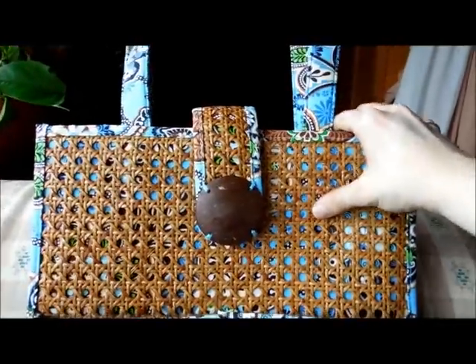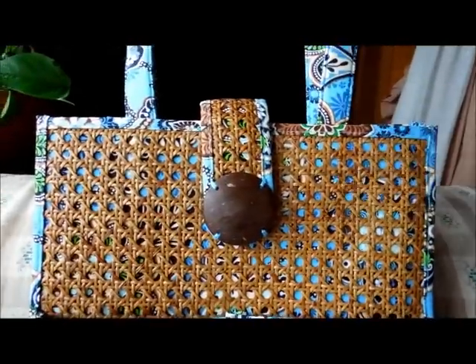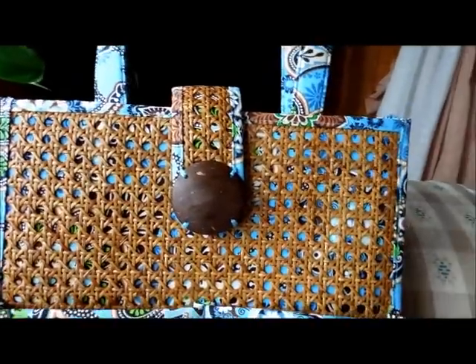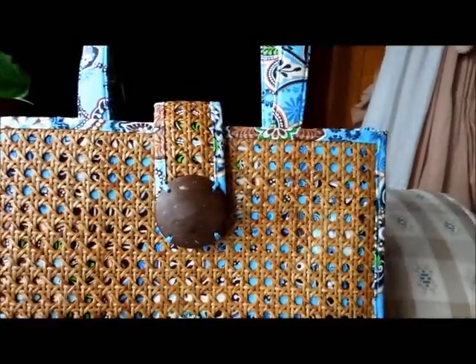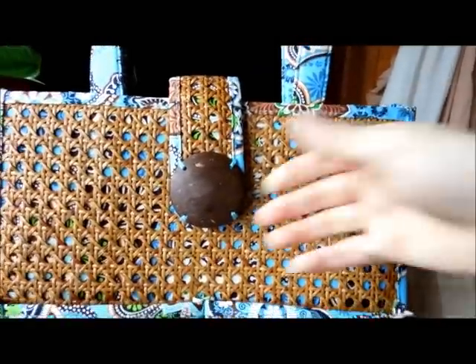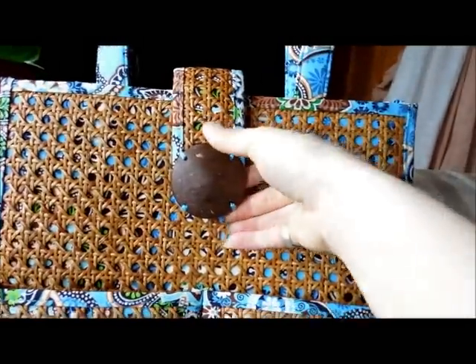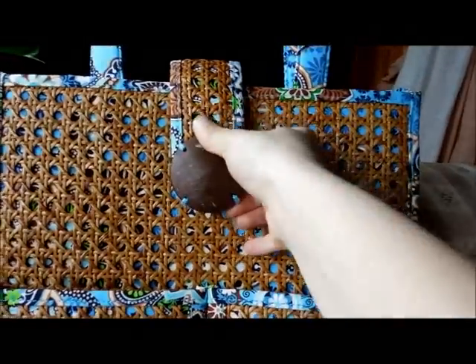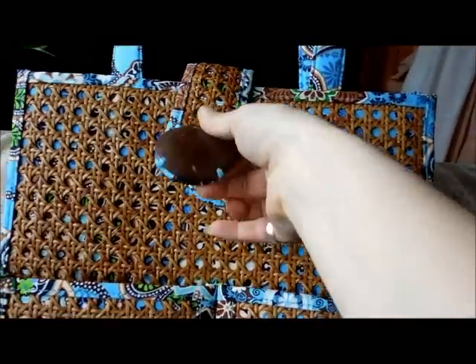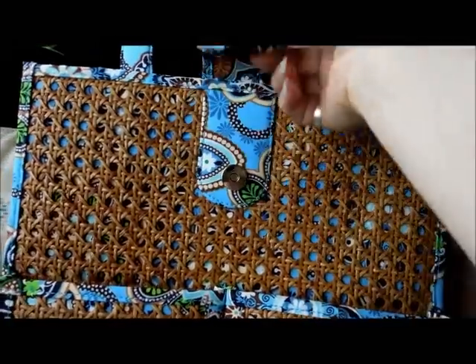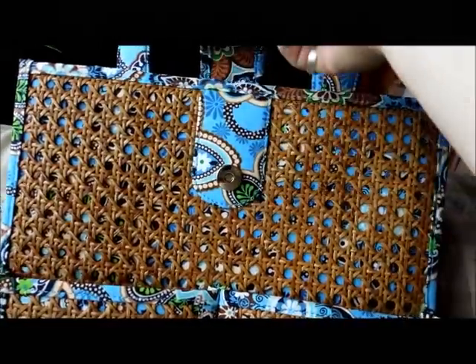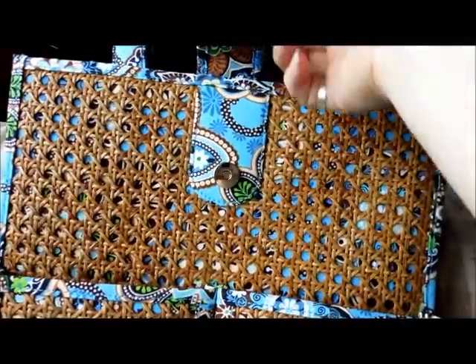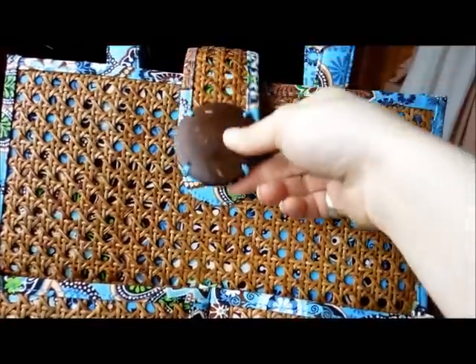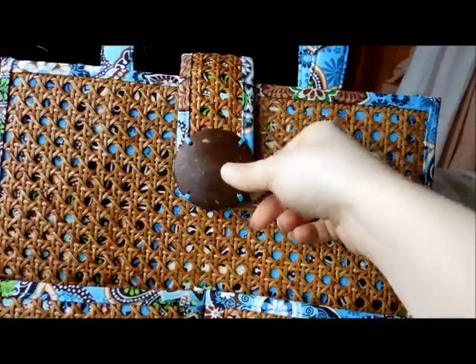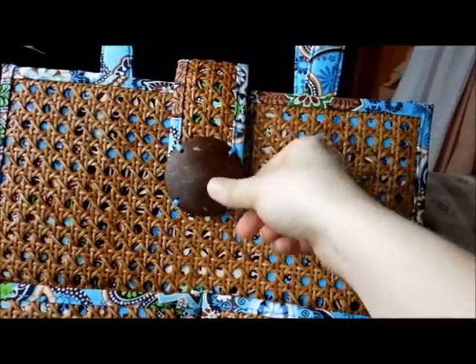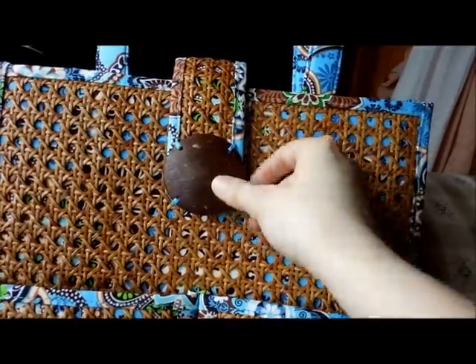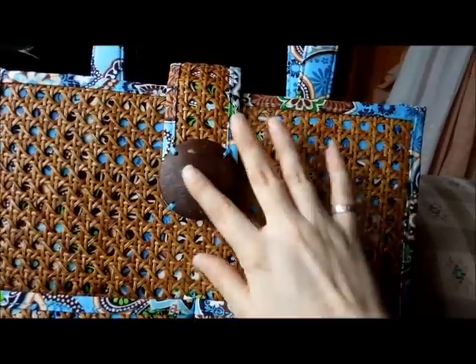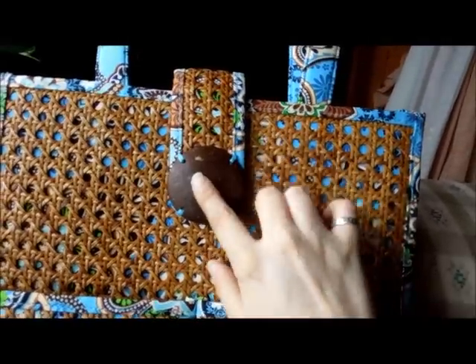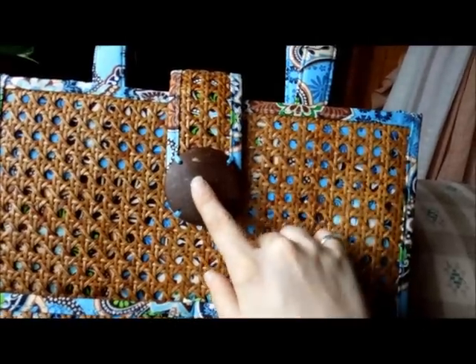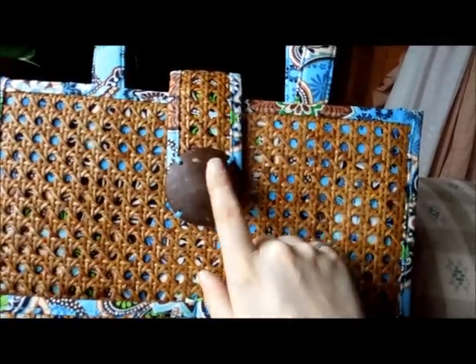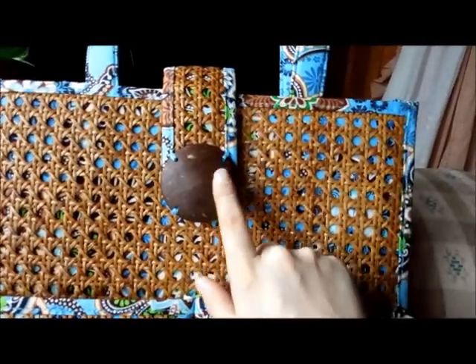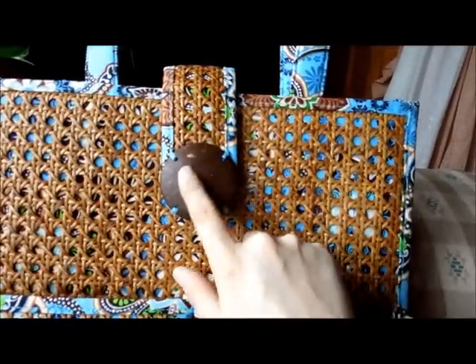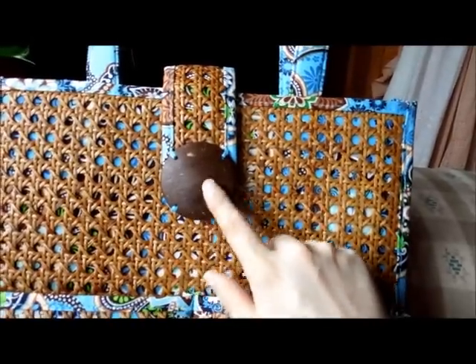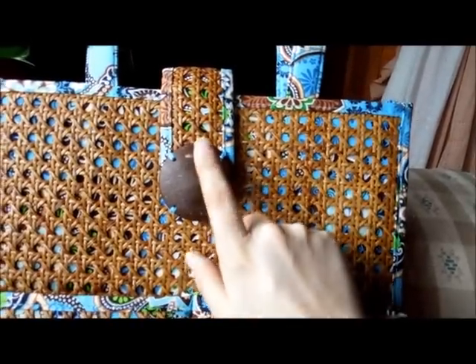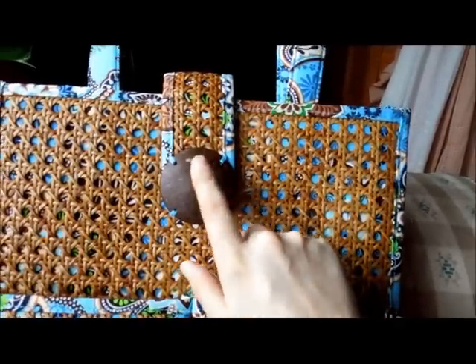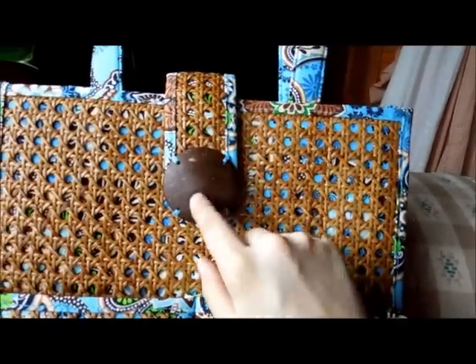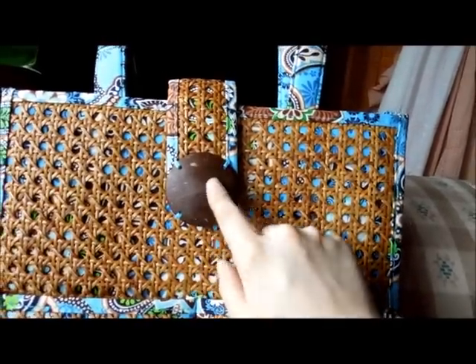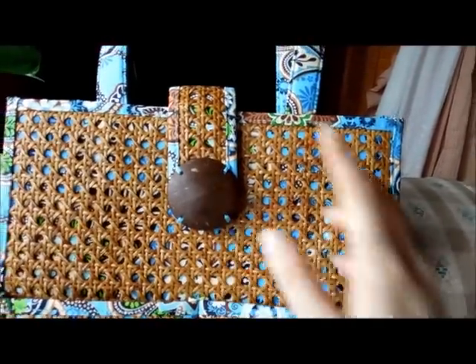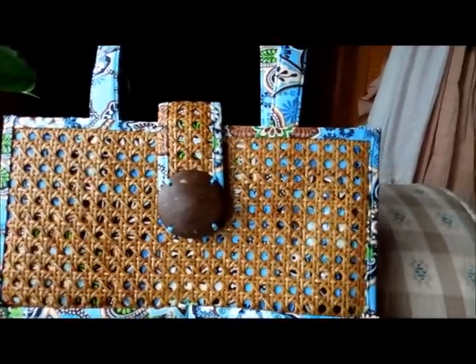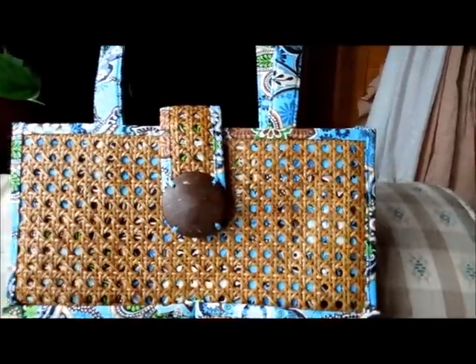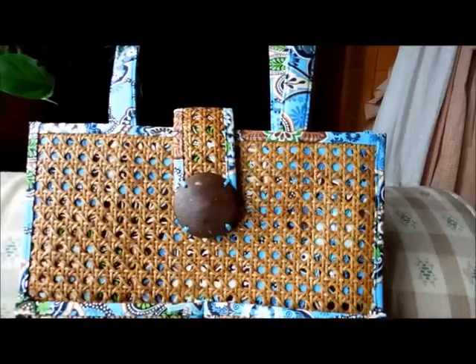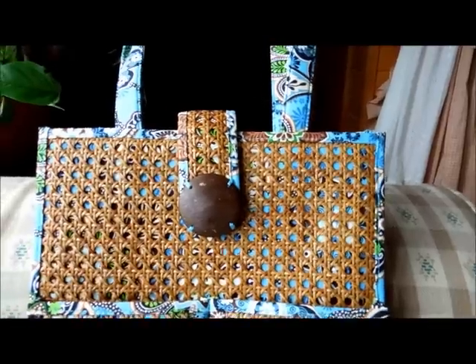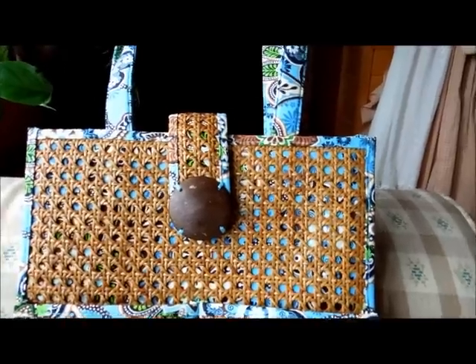The closure is a magnetic snap closure. I really like the detail on the front because it looks a lot like a coconut — it really reminds me of a coconut.